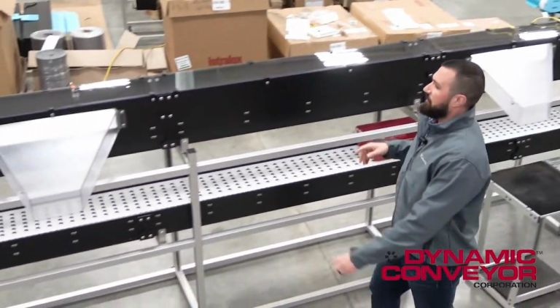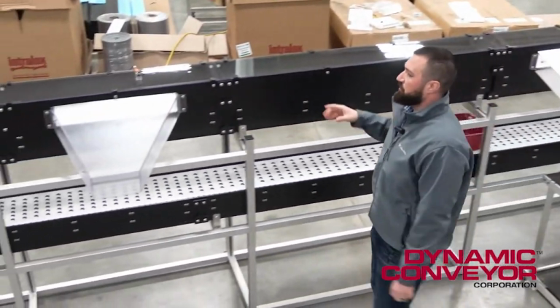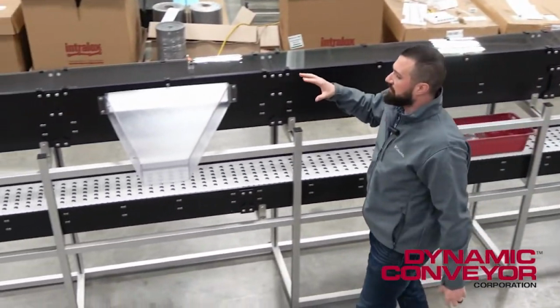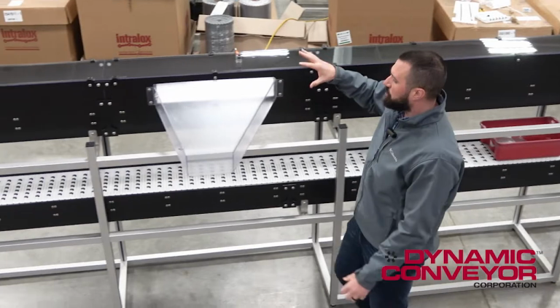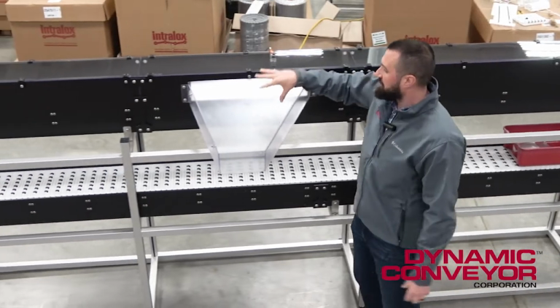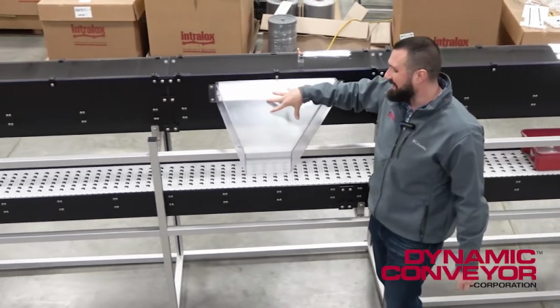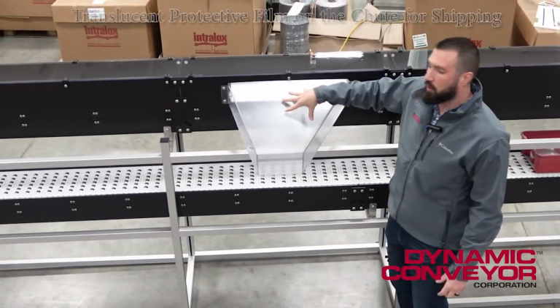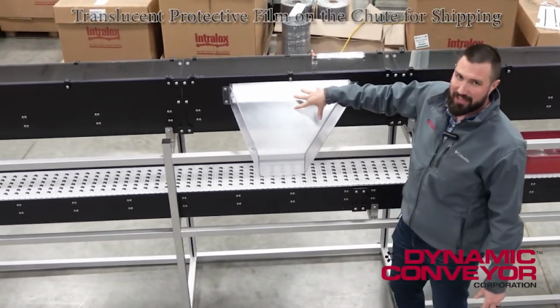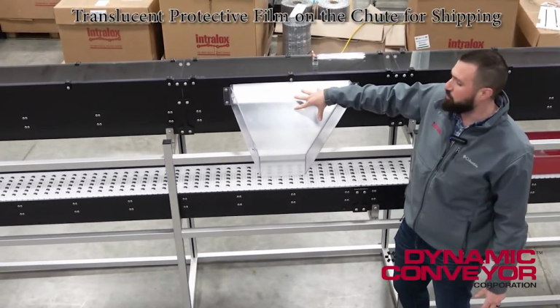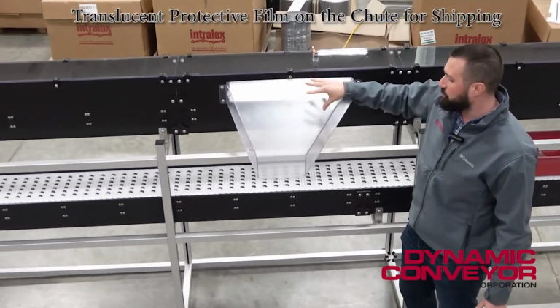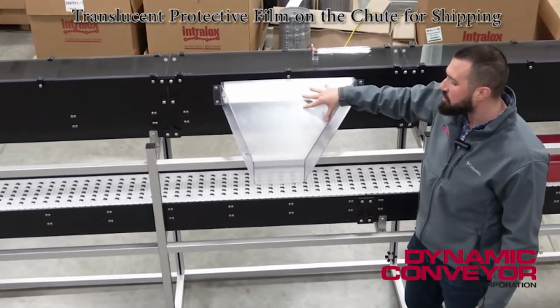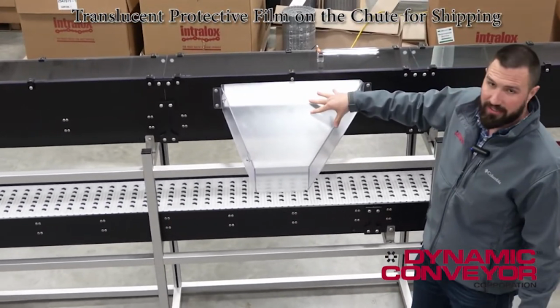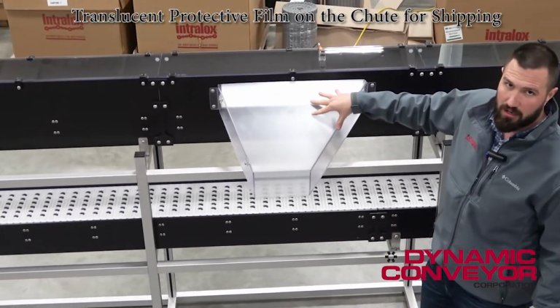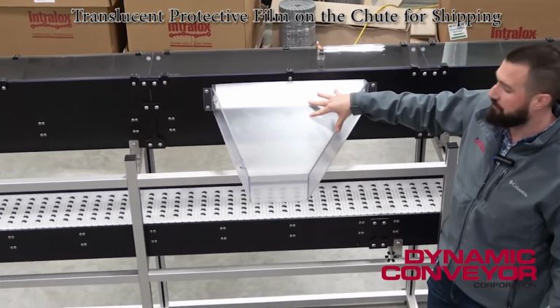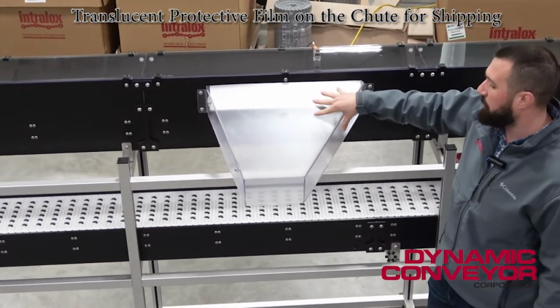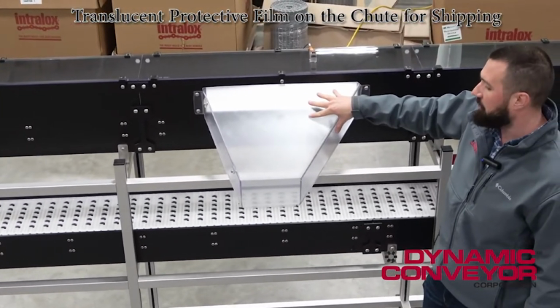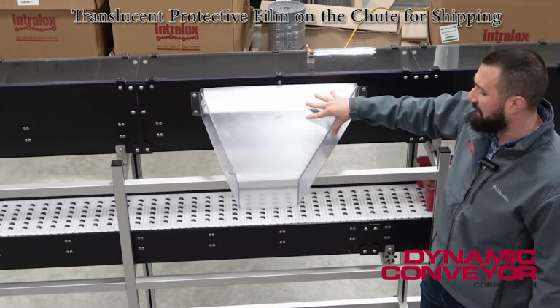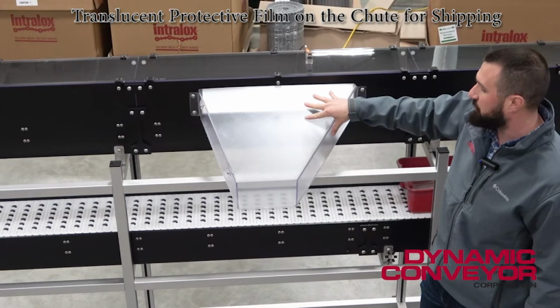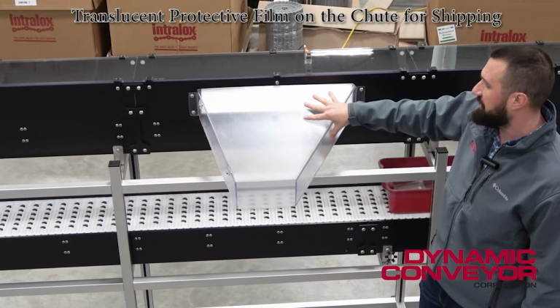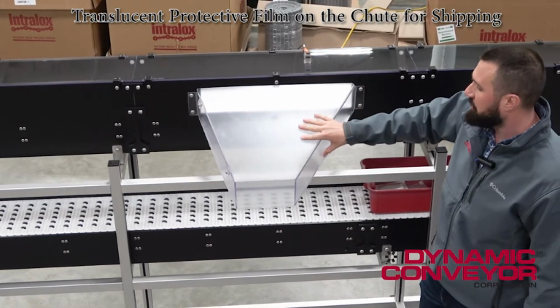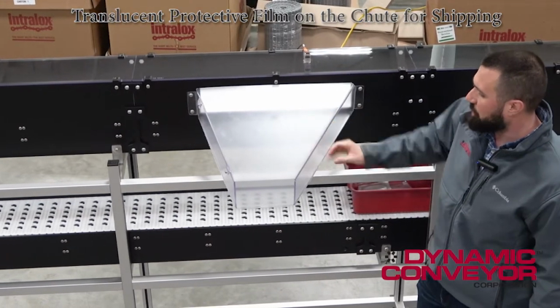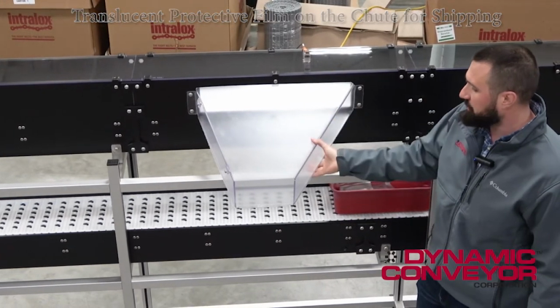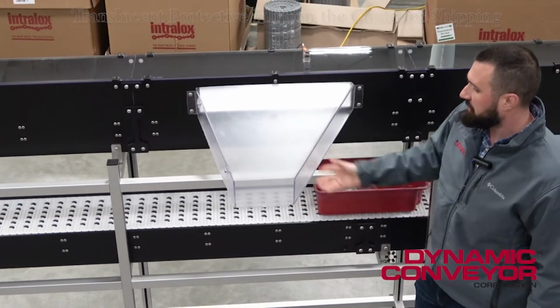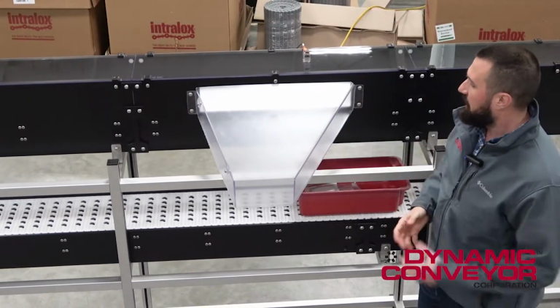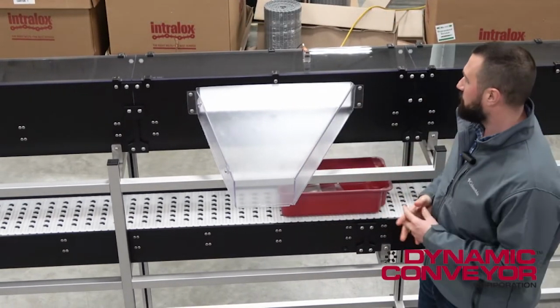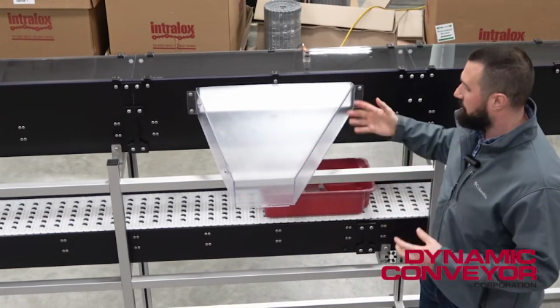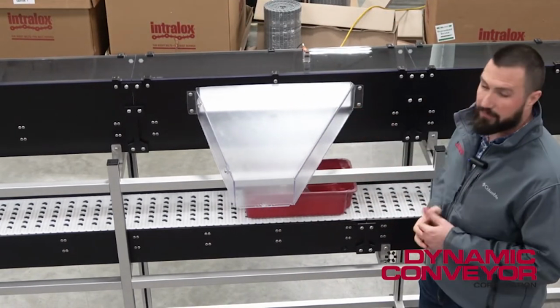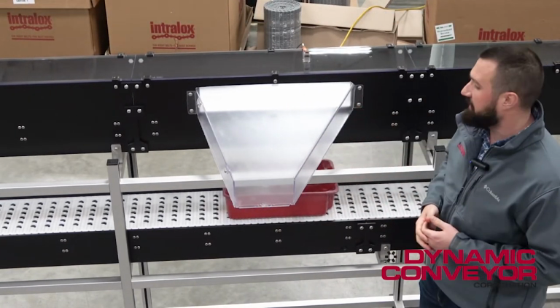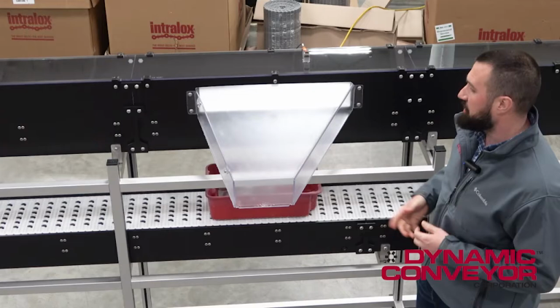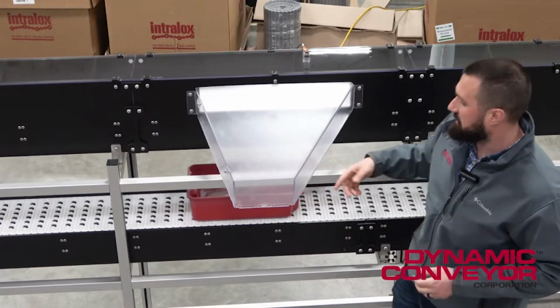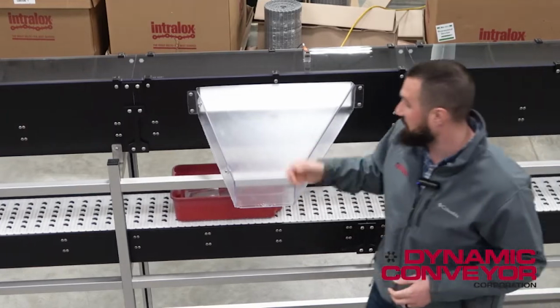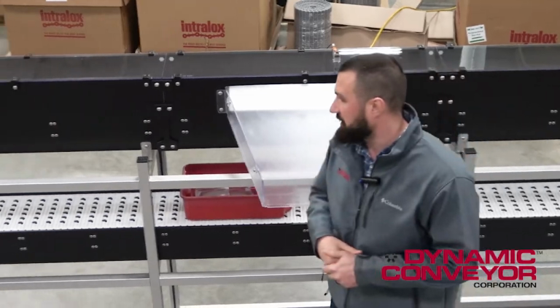This customer was looking to see what was inside the chute and make sure no parts were getting stuck or hung up. So we went with our clear plastic chute you see here — strong chutes, great for deflecting and catching parts like these ones here.